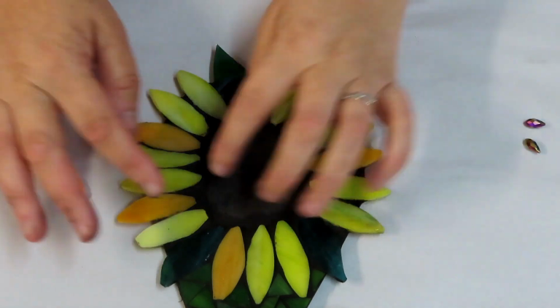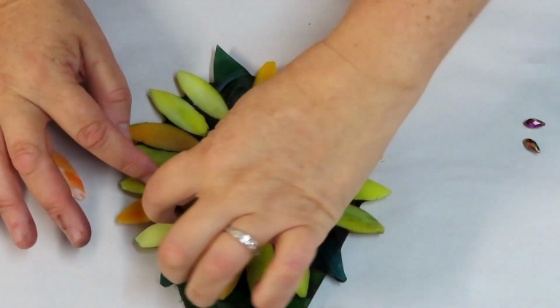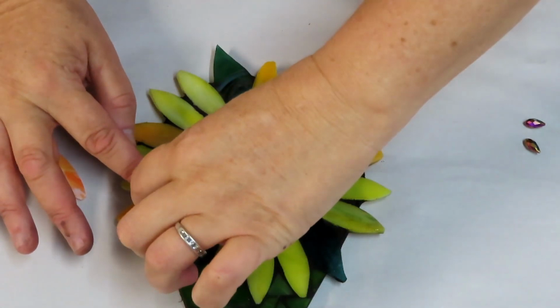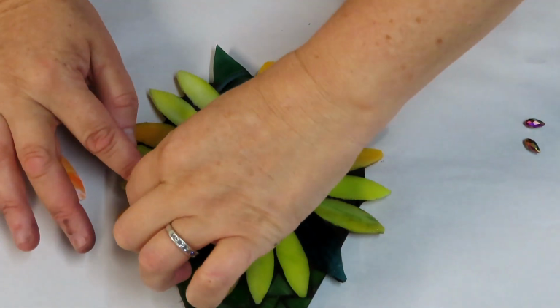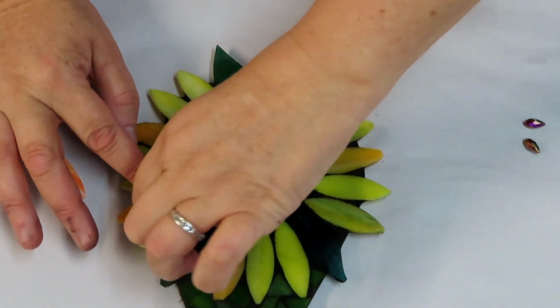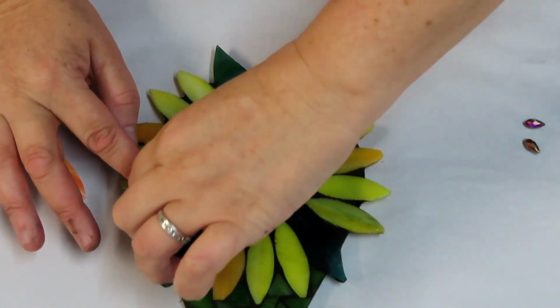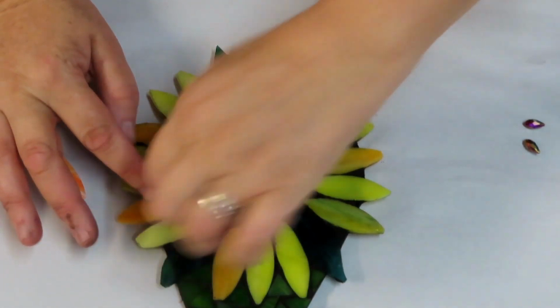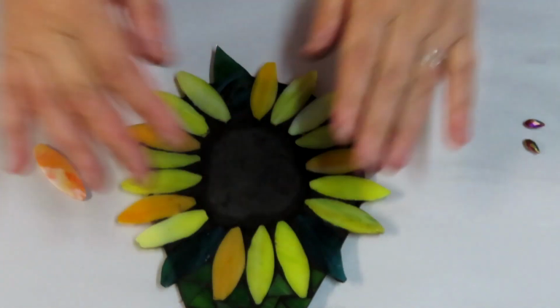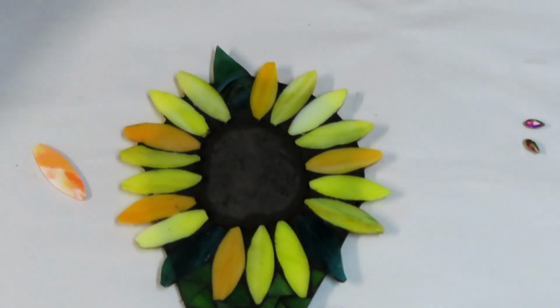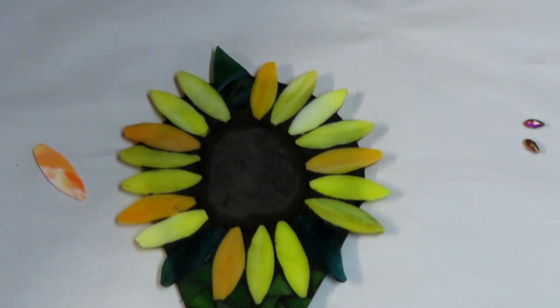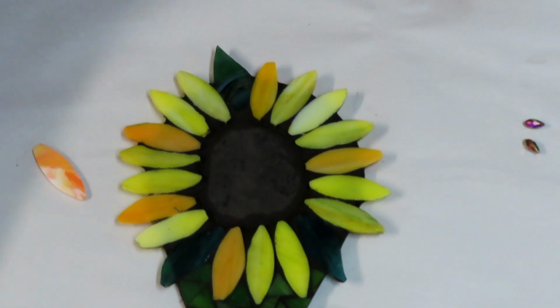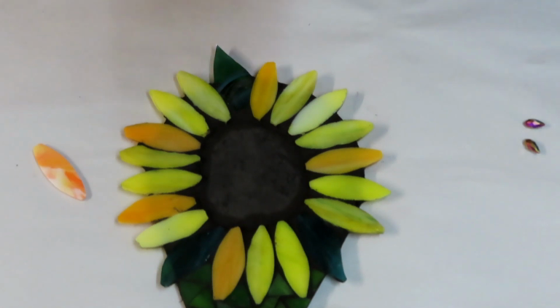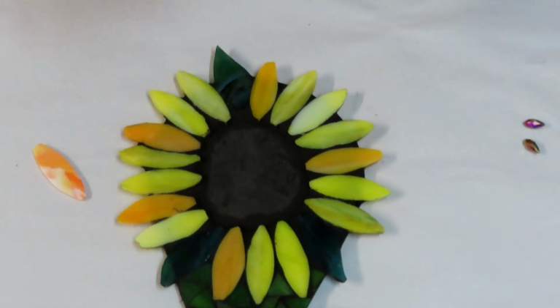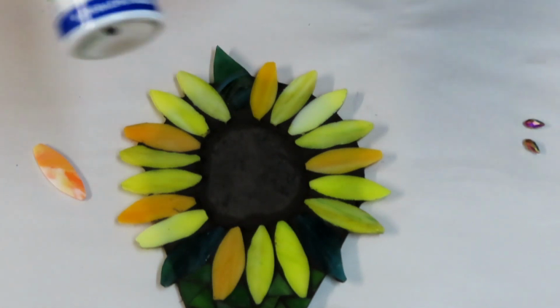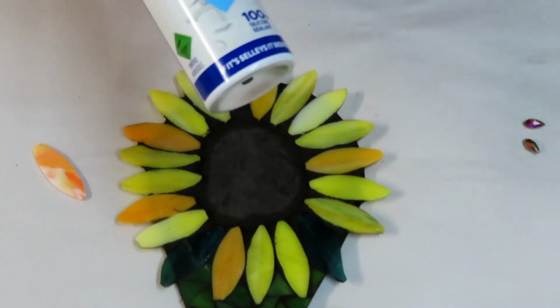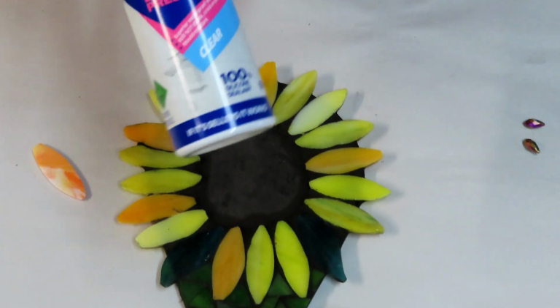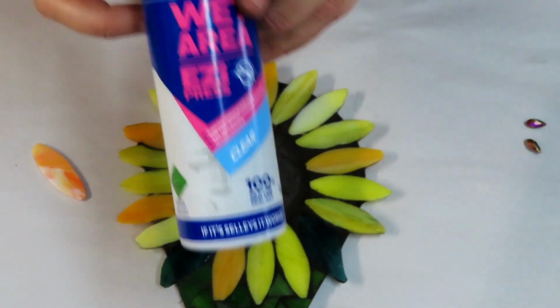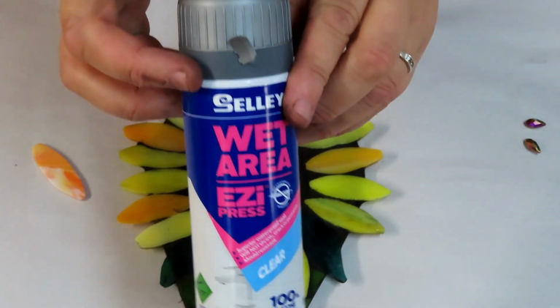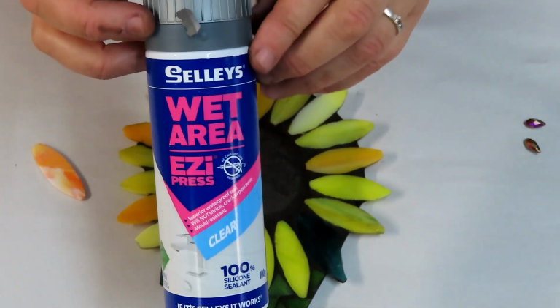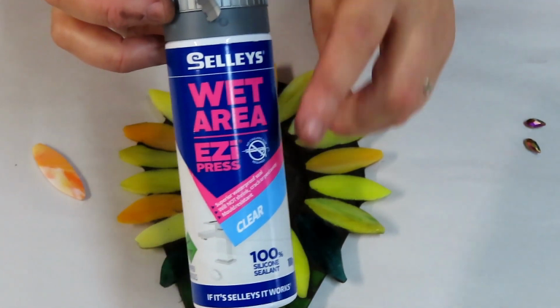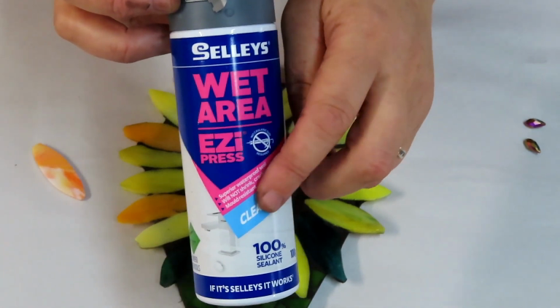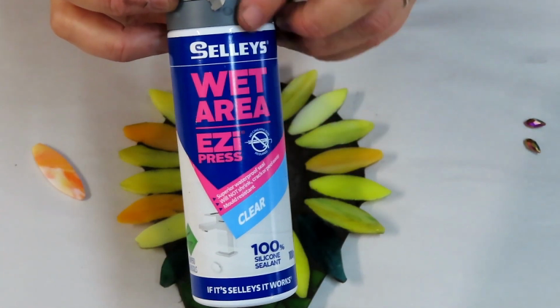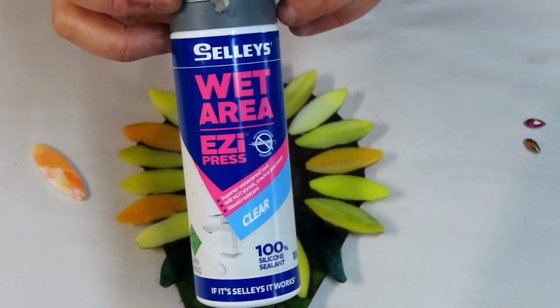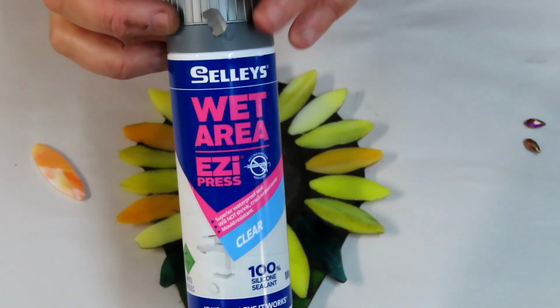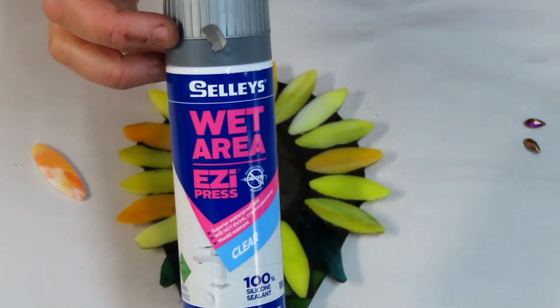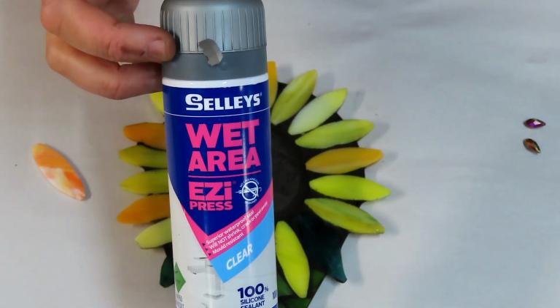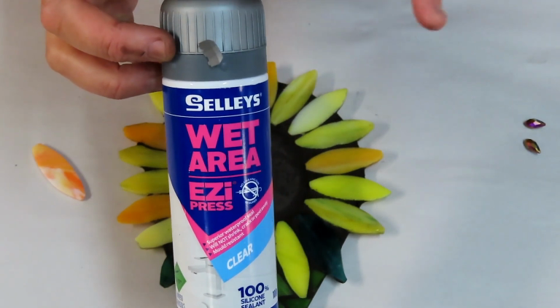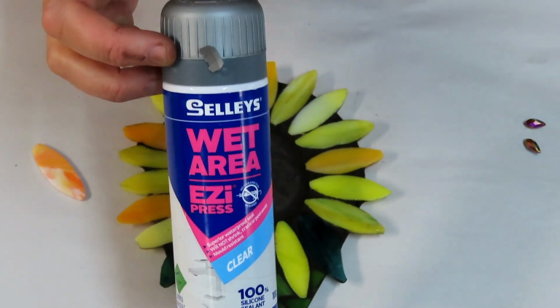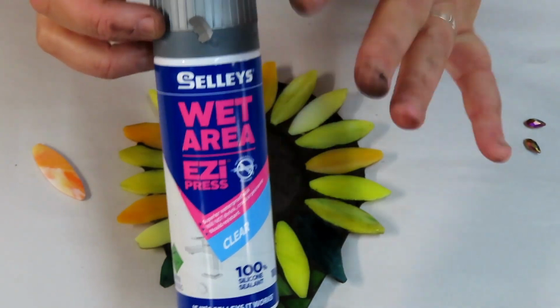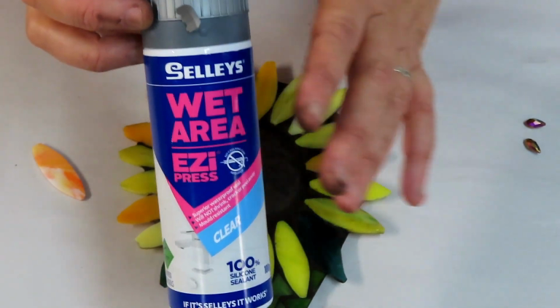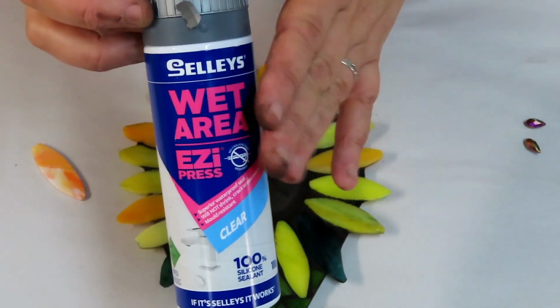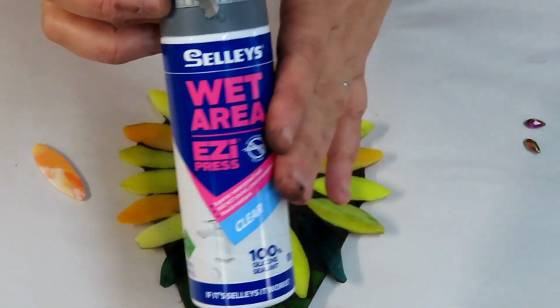It's time to do our little flower petals. I've let this dry. I'm going to go around with my silicone glue again — this is the one that's clear. I like to use this for doing my 3D flowers, but not for gluing onto my substrate. It's just for embedding.